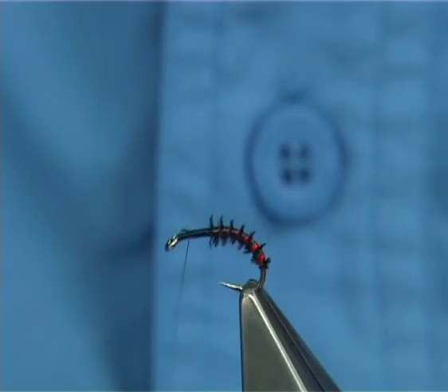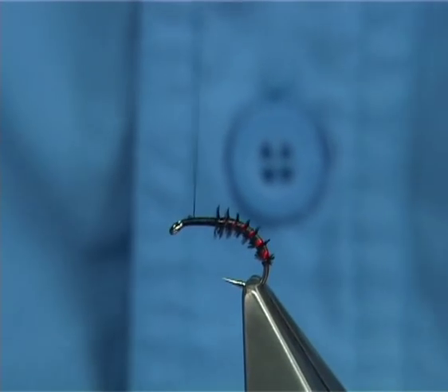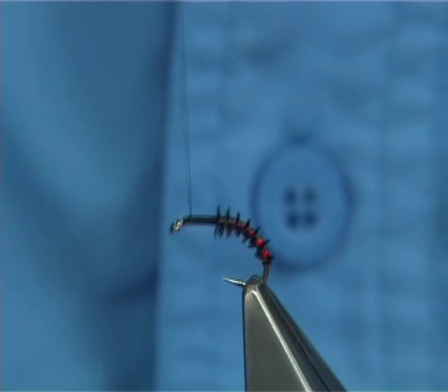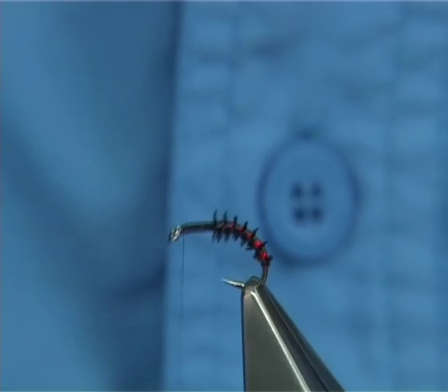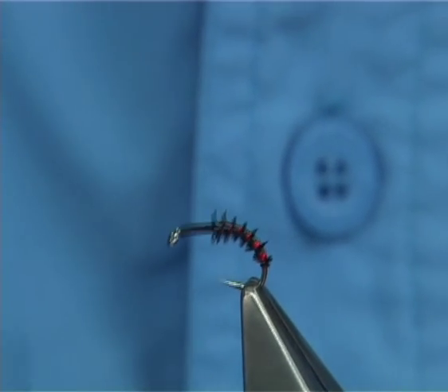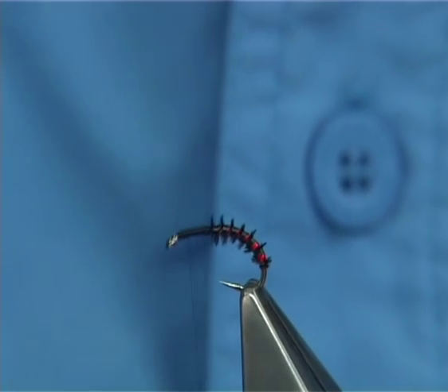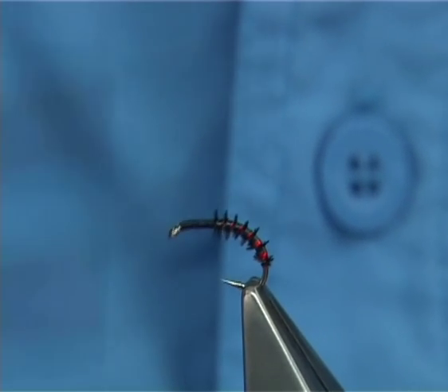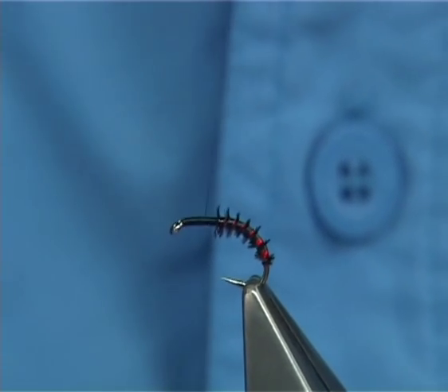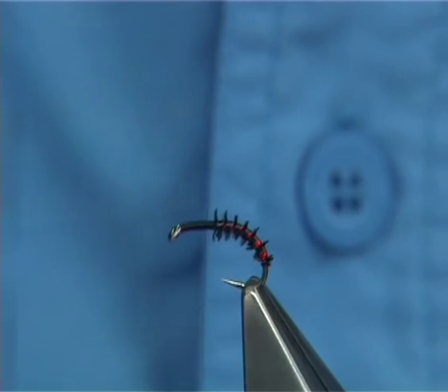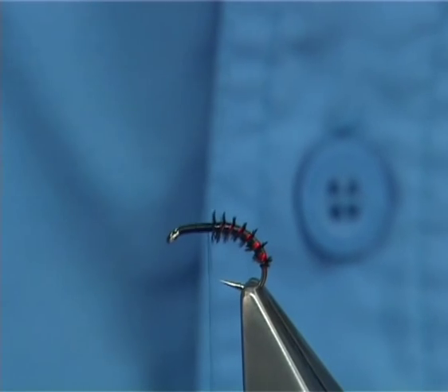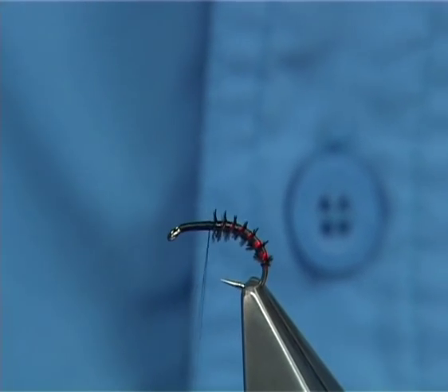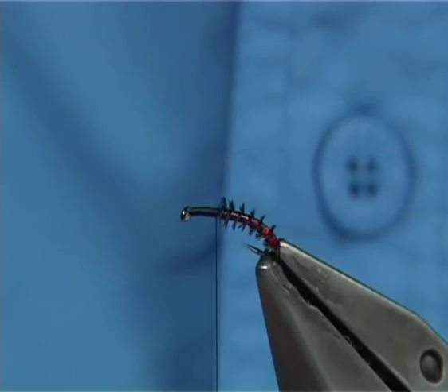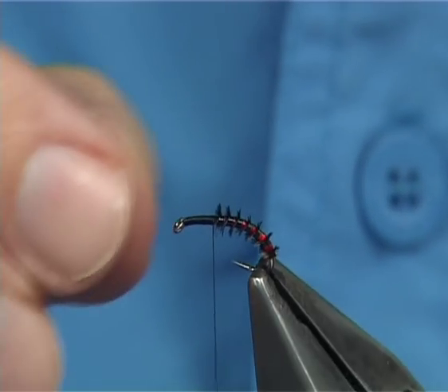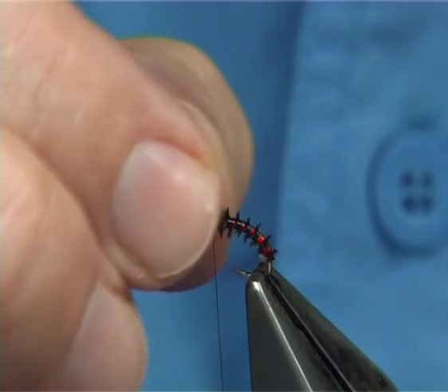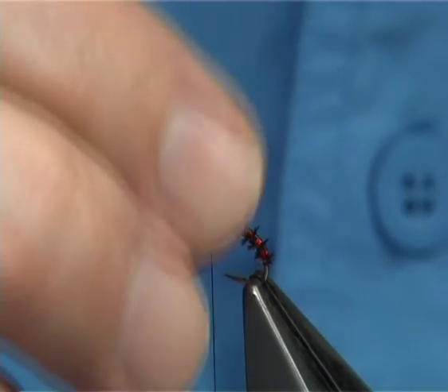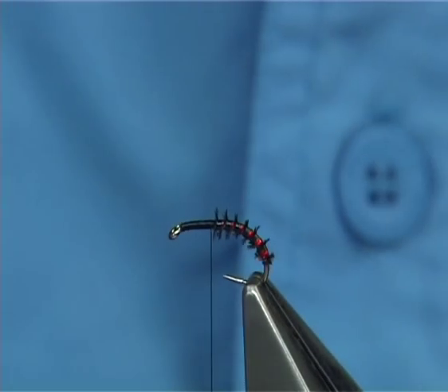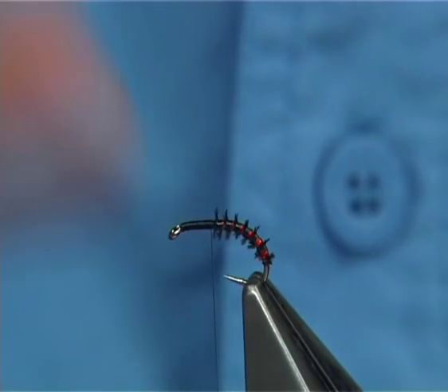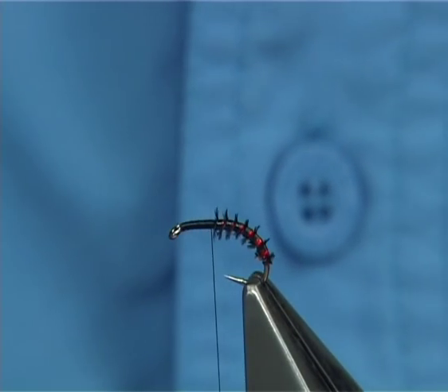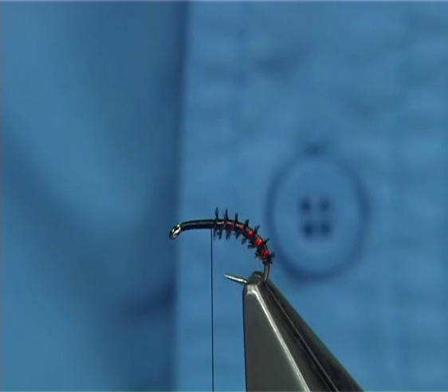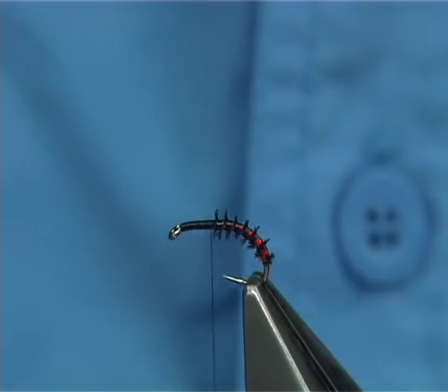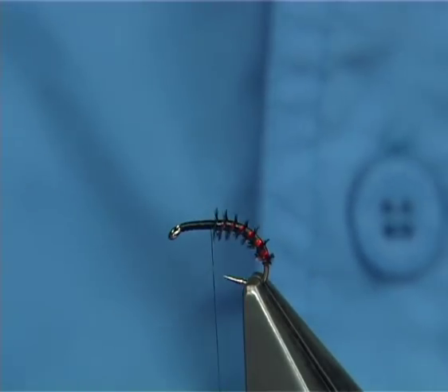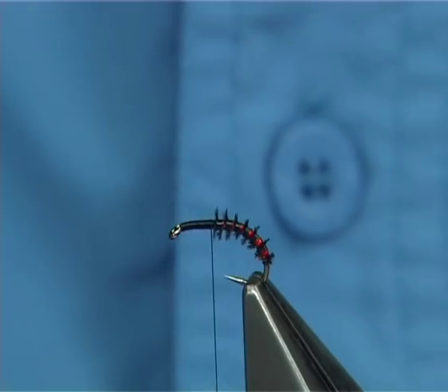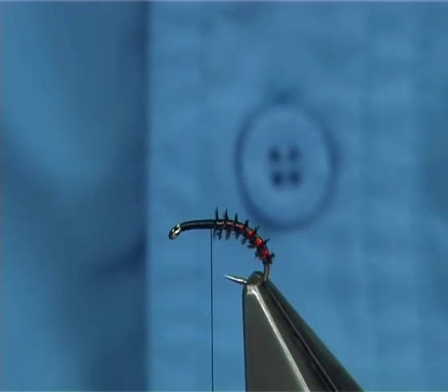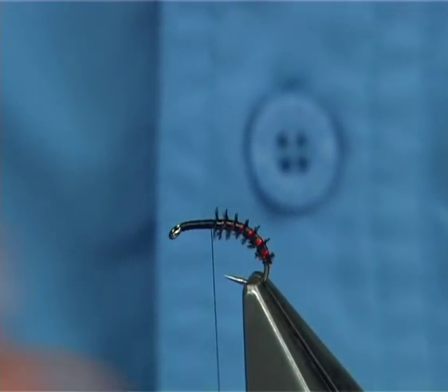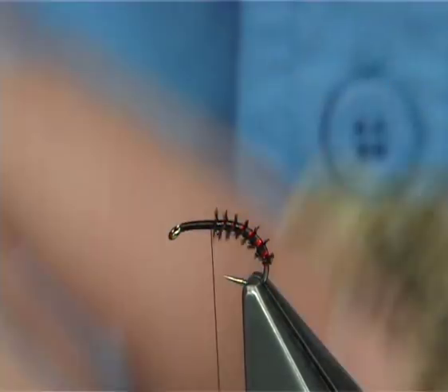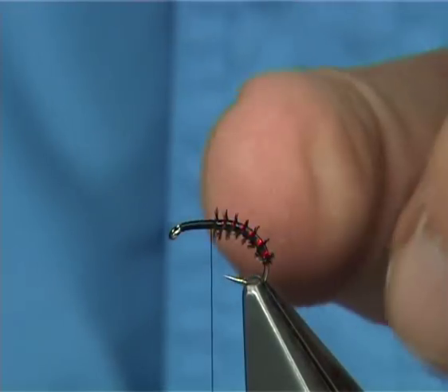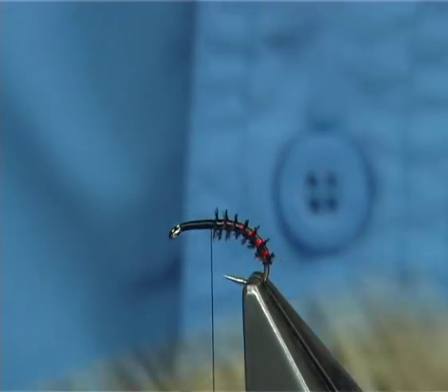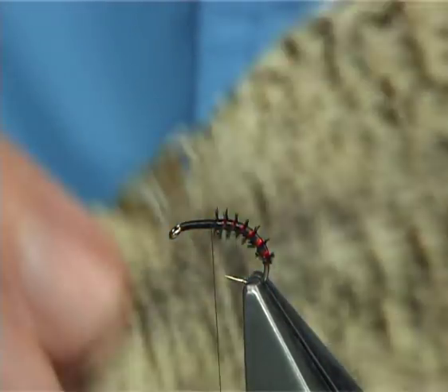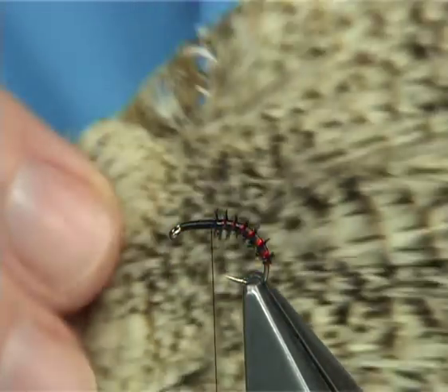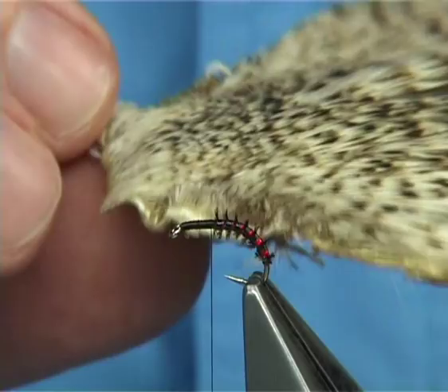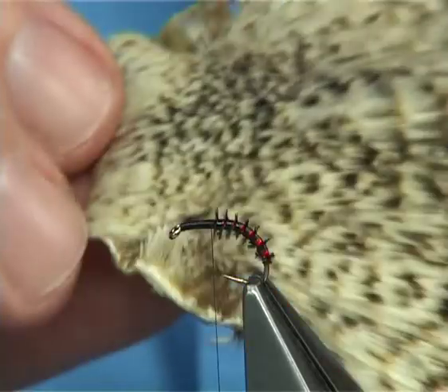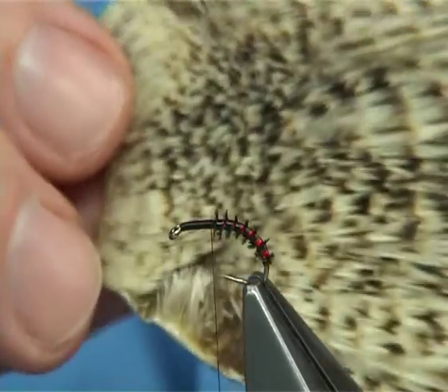You can break it off and then tidy up. Now what I would normally do is allow this to dry before I tie any more, but I'll carry on, because sometimes it will take a minute or two for the super glue to dry, especially if you're using varnish.